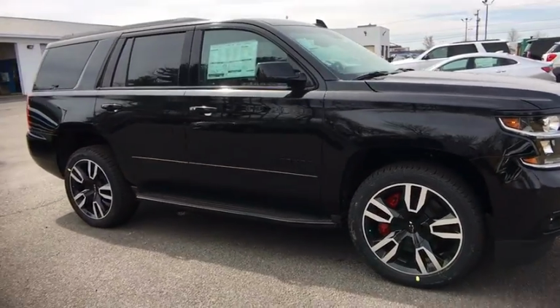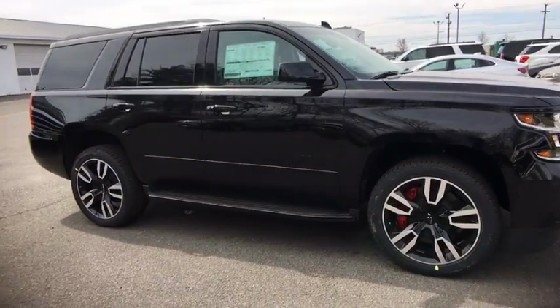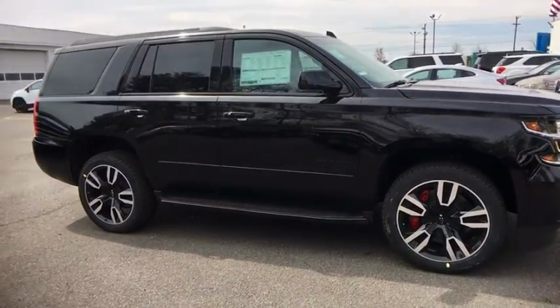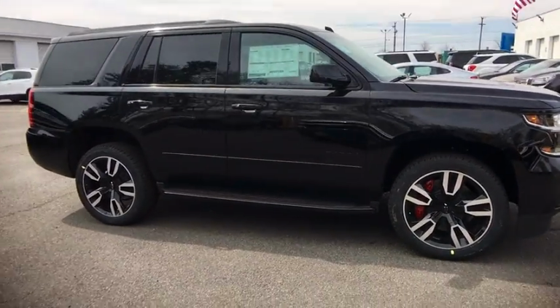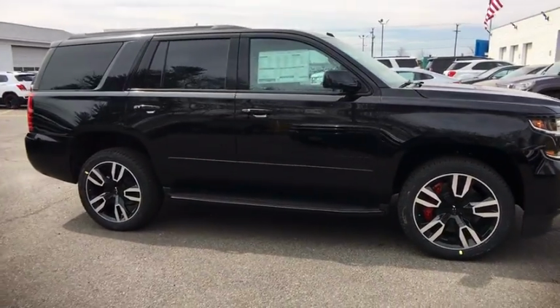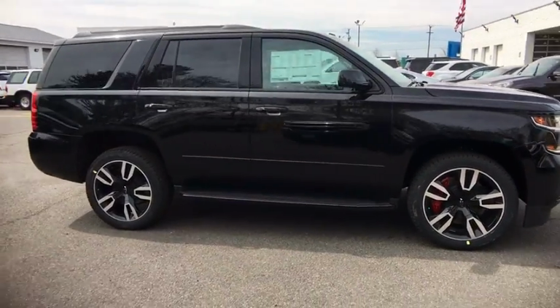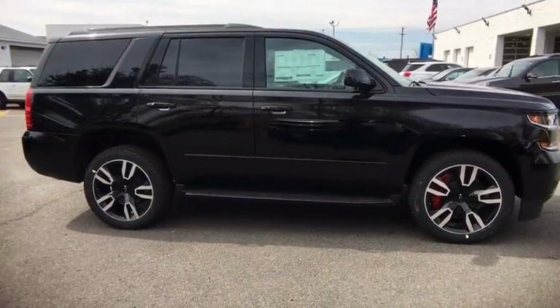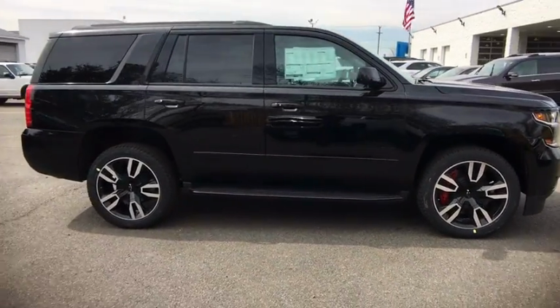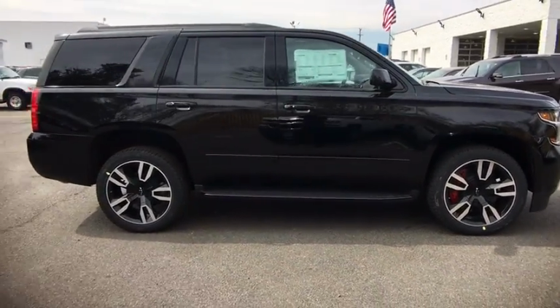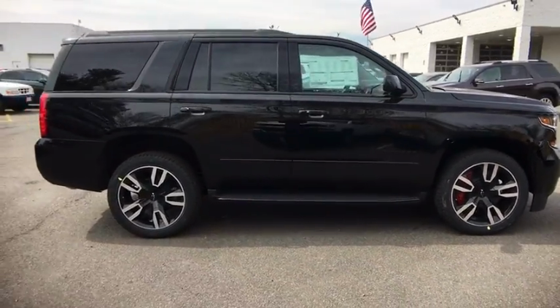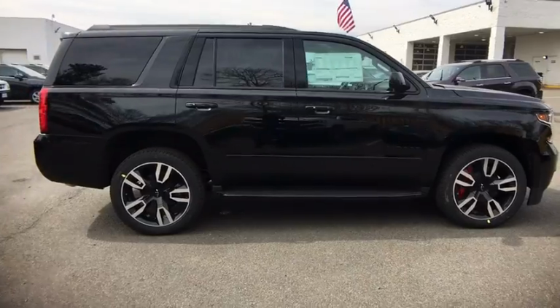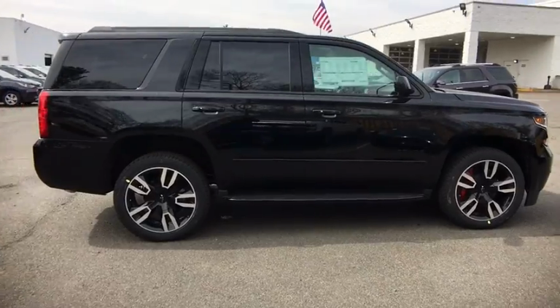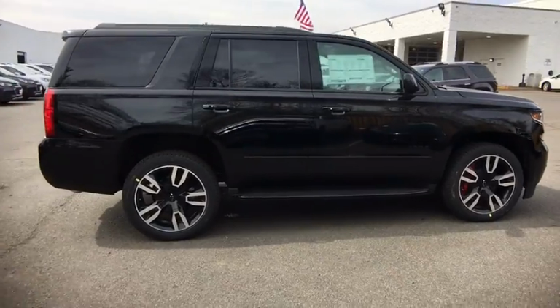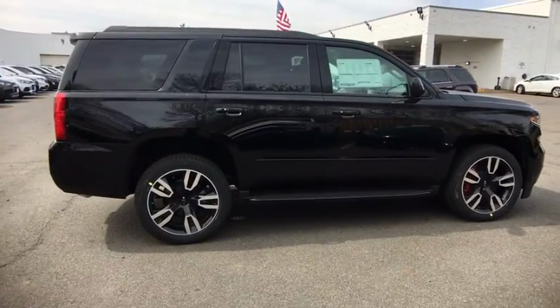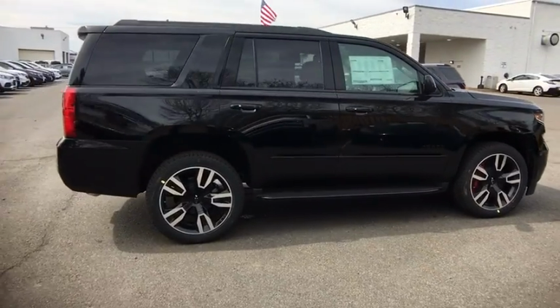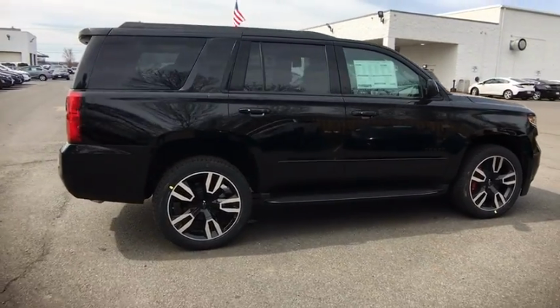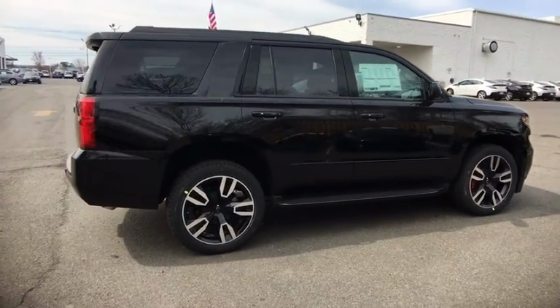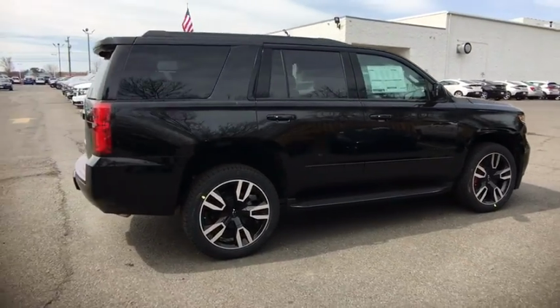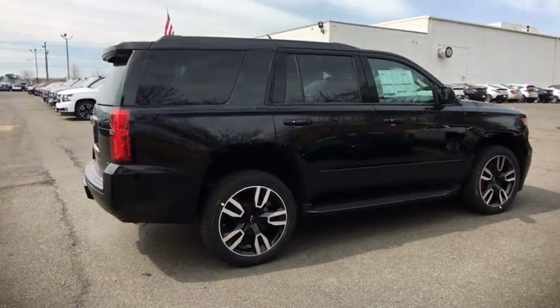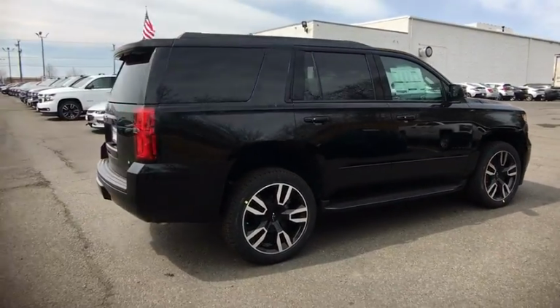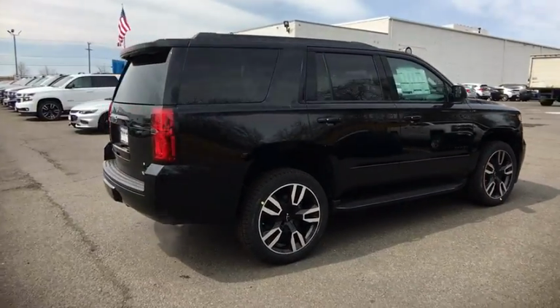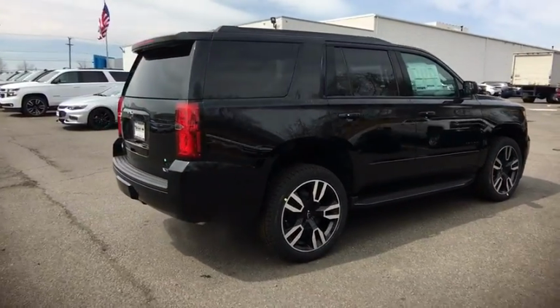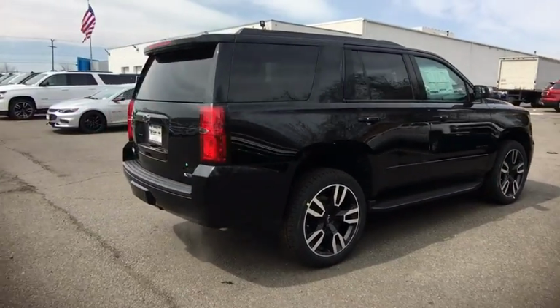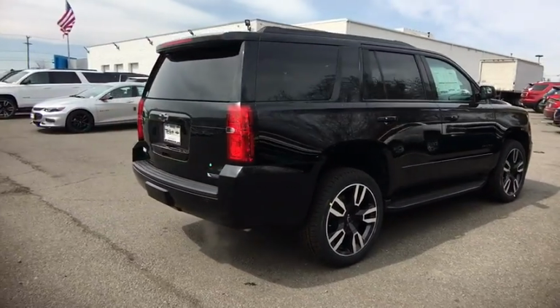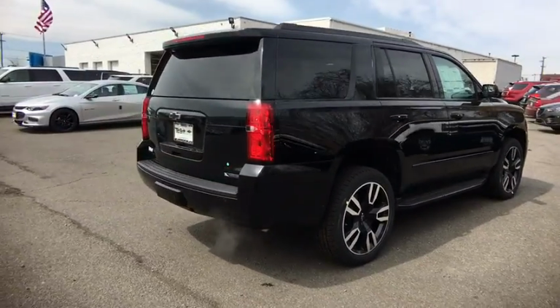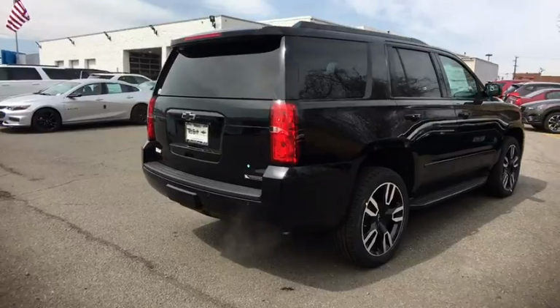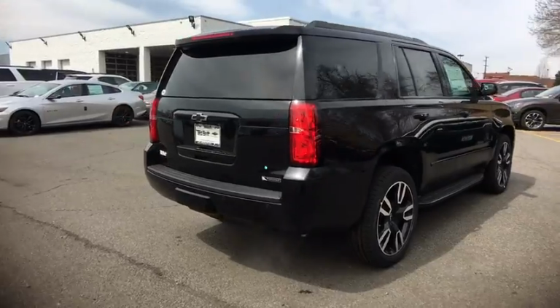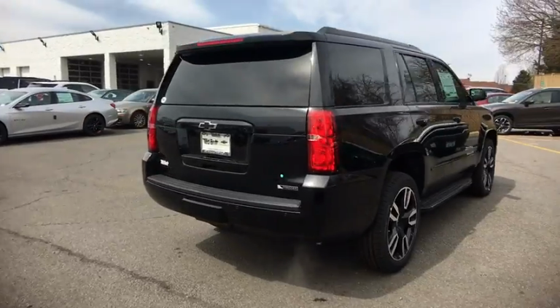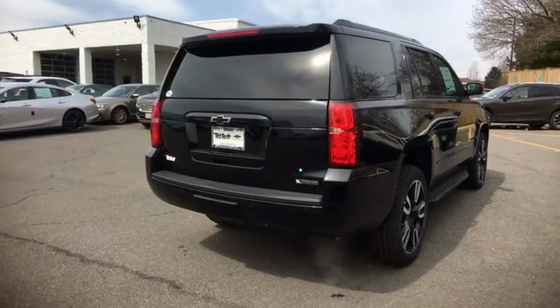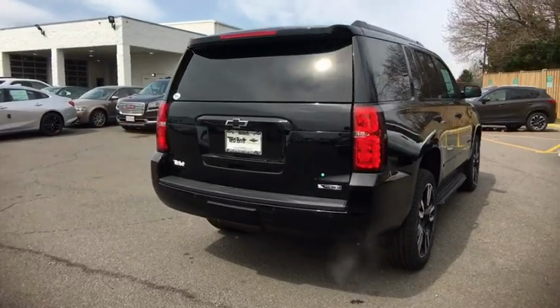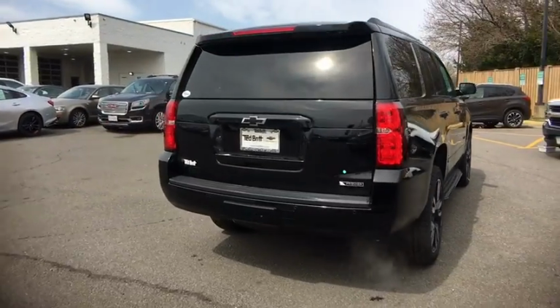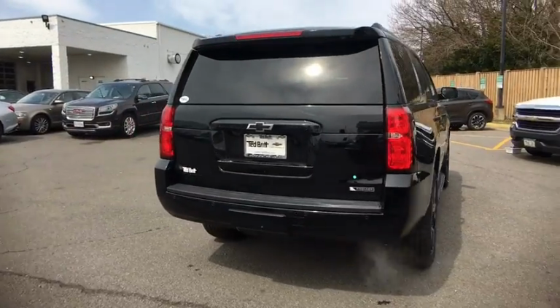Here are some of this vehicle's great options: four-wheel drive, remote vehicle start, fog lamps, cargo net, power seats, rear view camera. Come see the car for yourself.